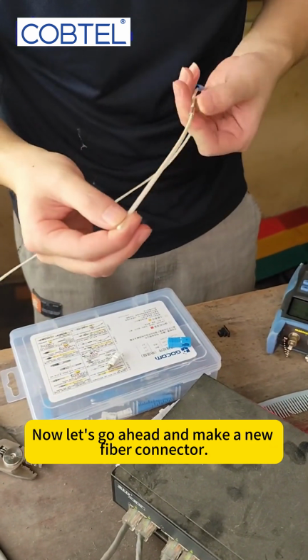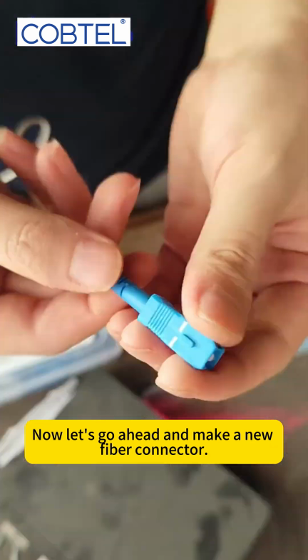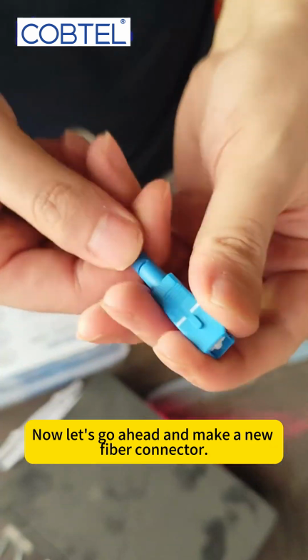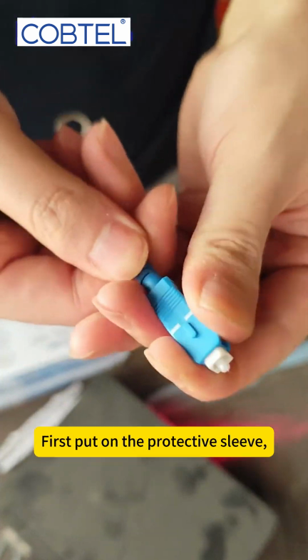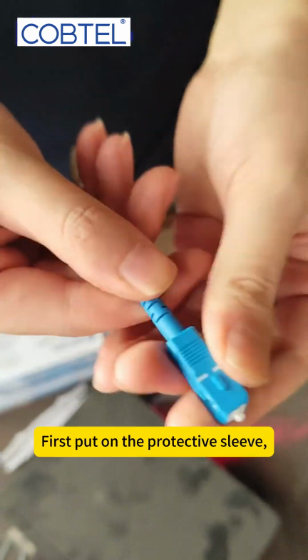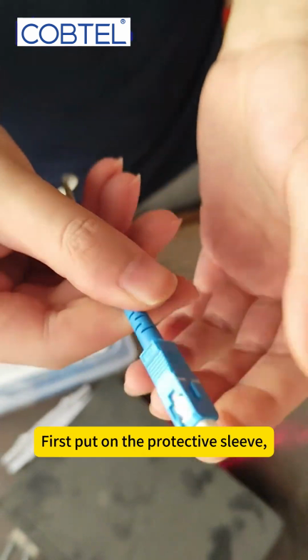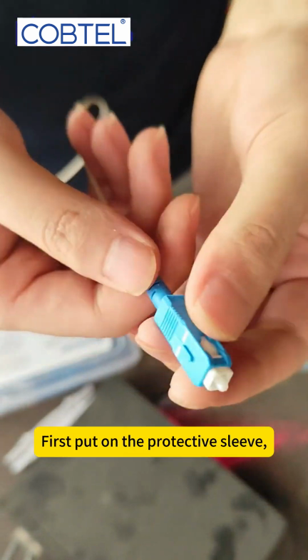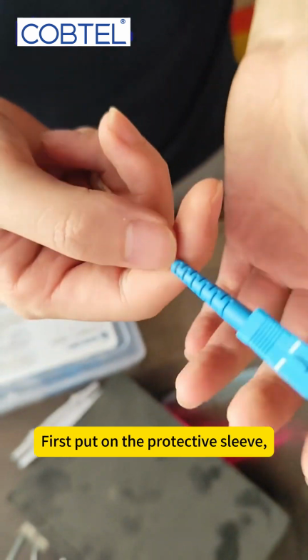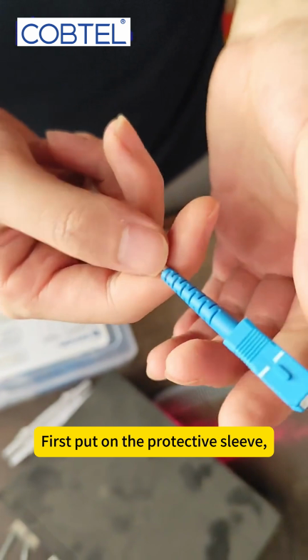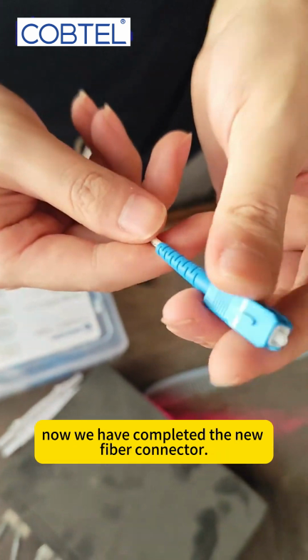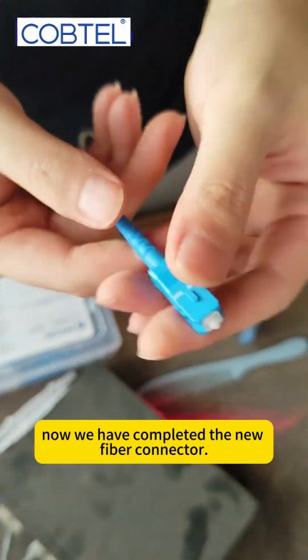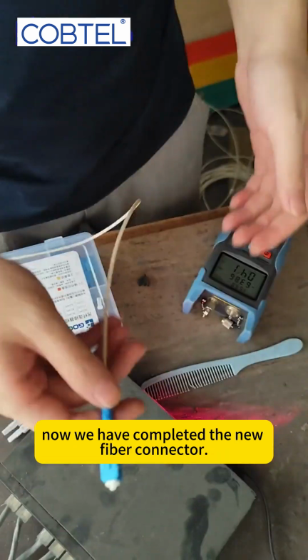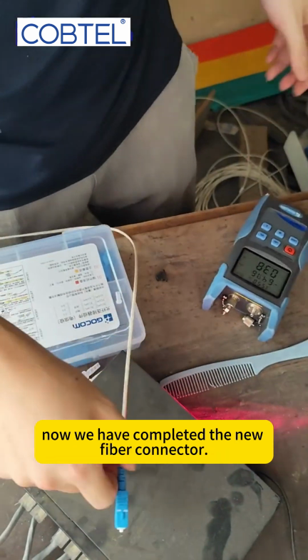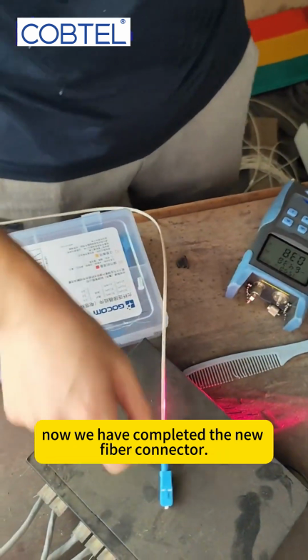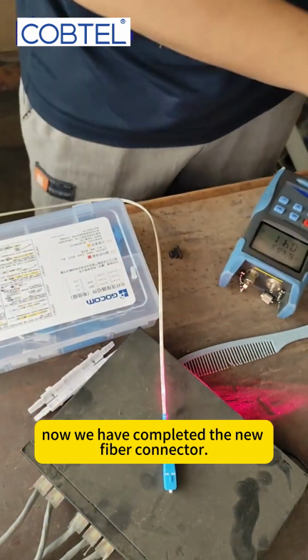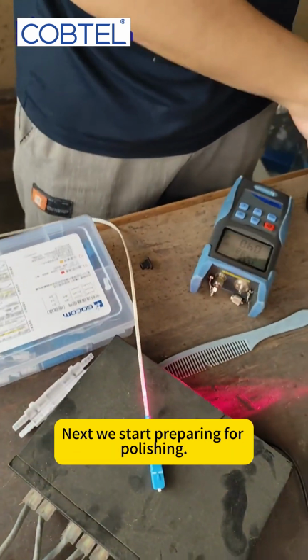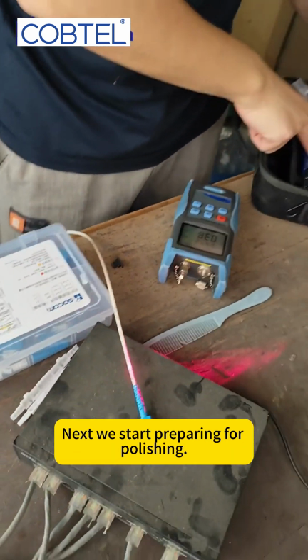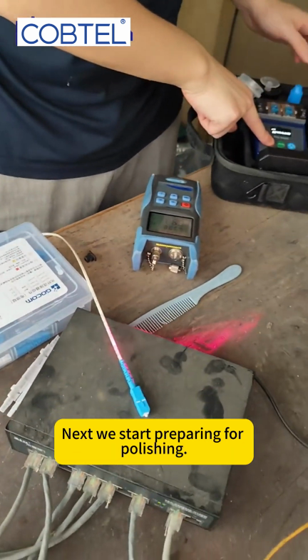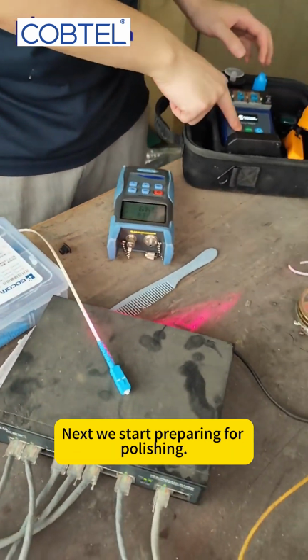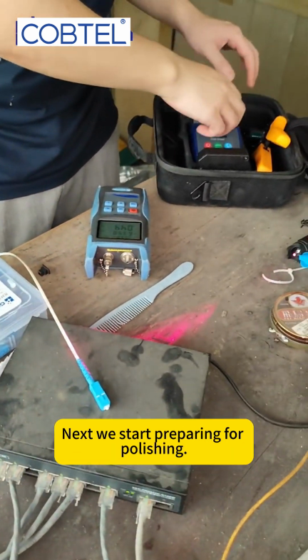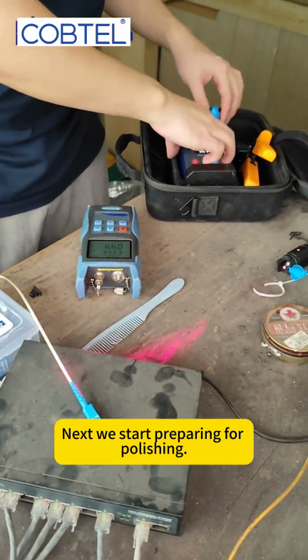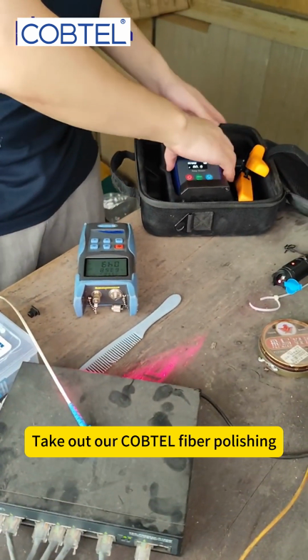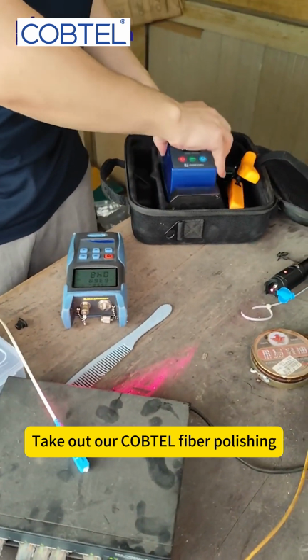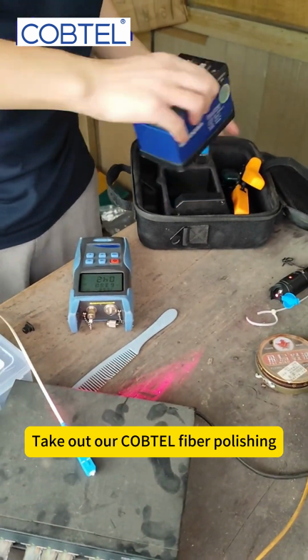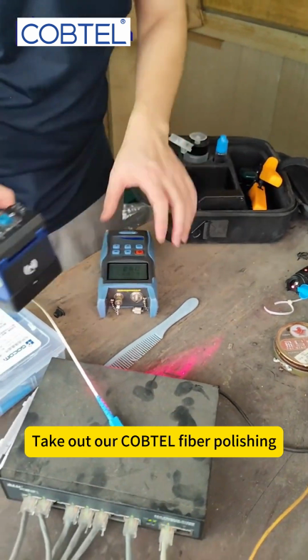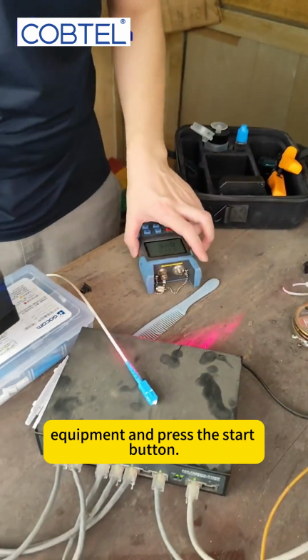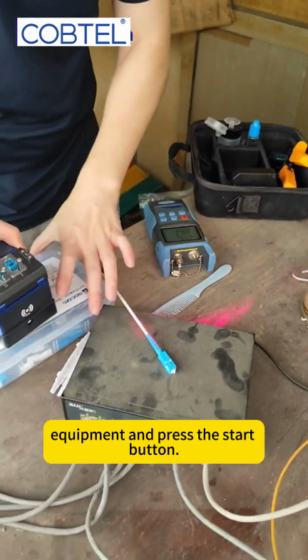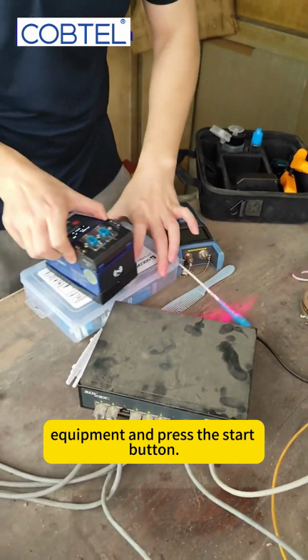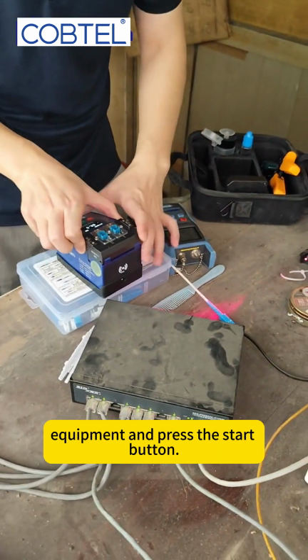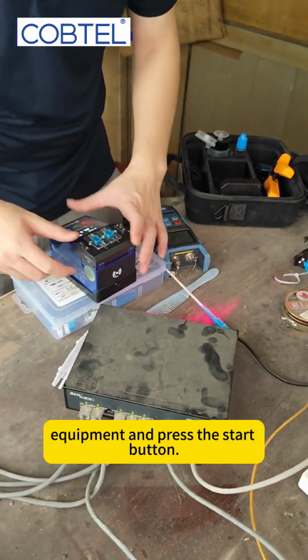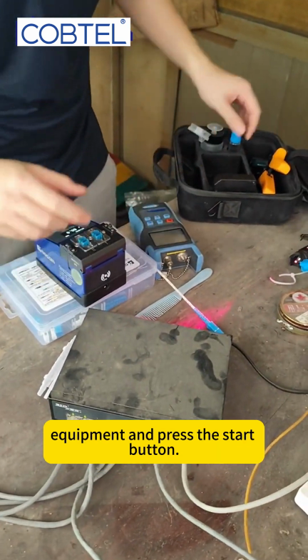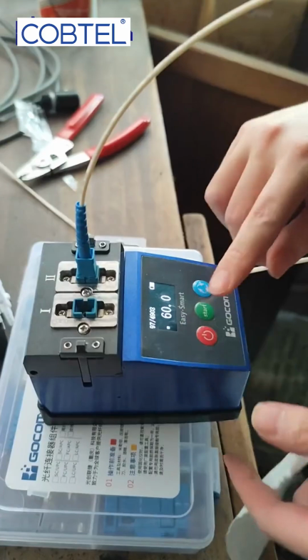We've identified the problem here. We will carry out a repair. Now, let's go ahead and make a new fiber connector. First, put on the protective sleeve. We have now completed the new fiber connector.